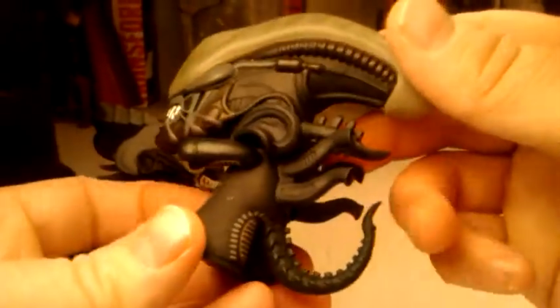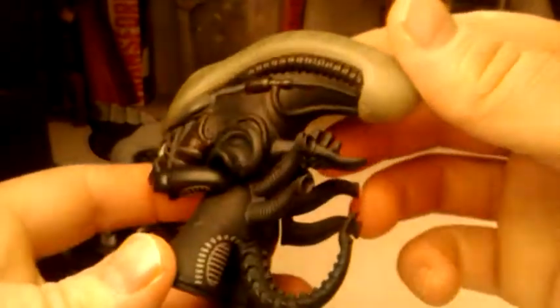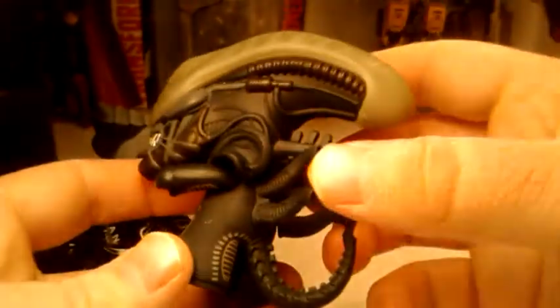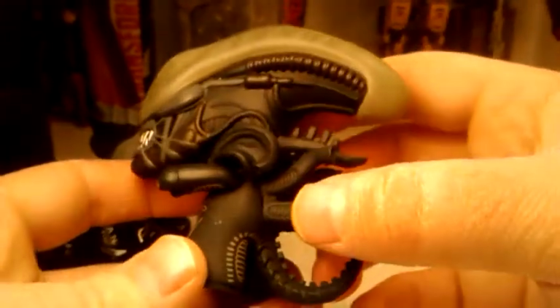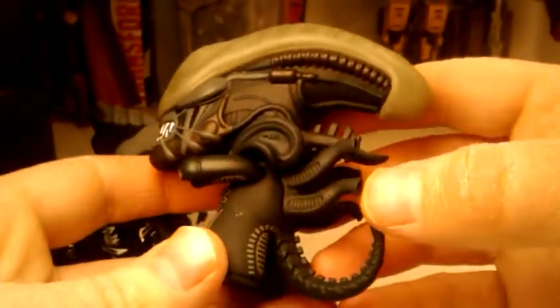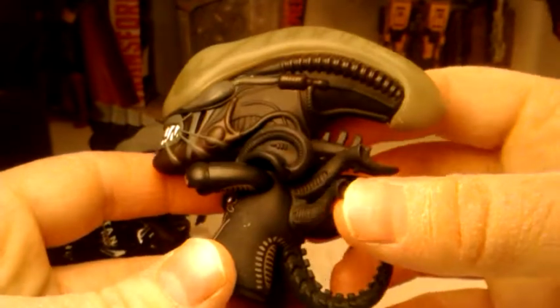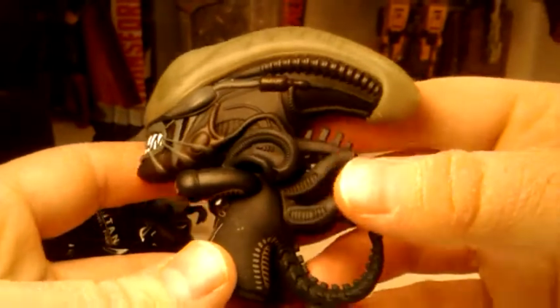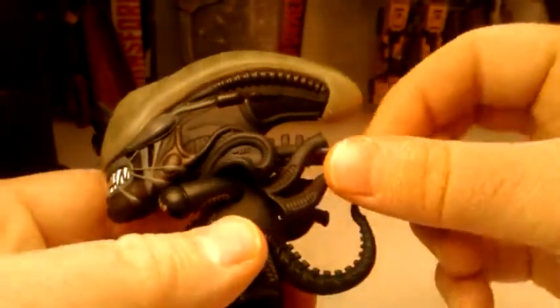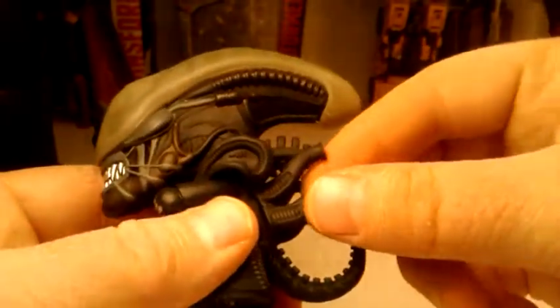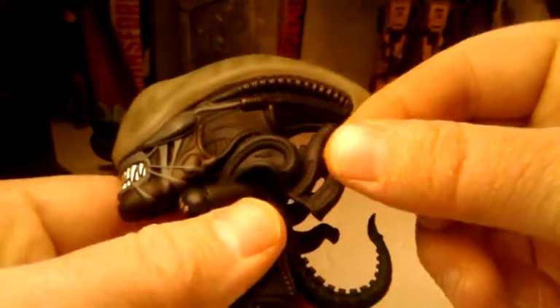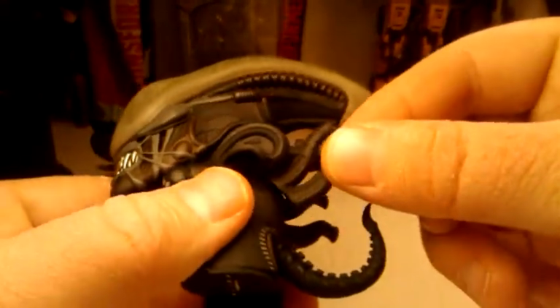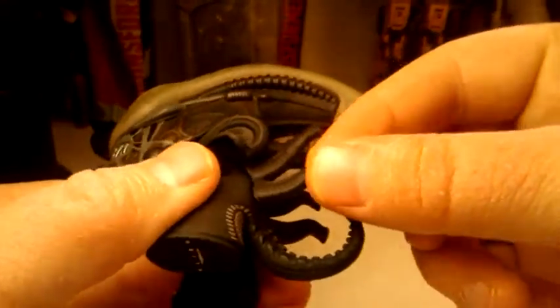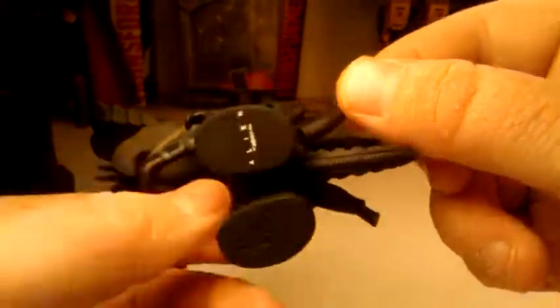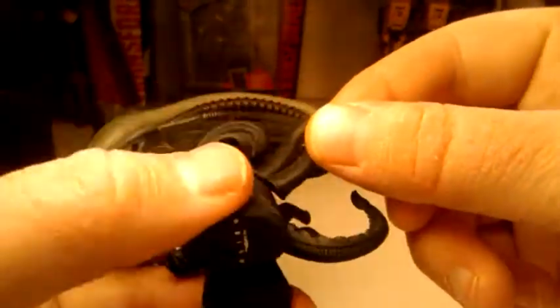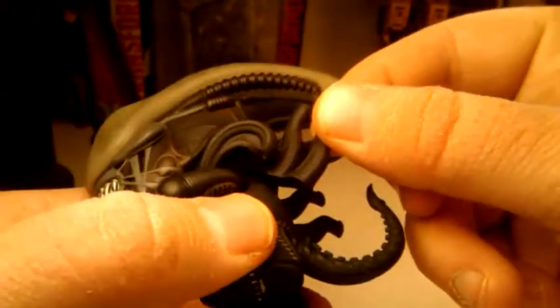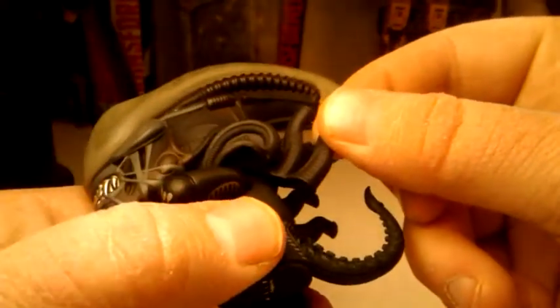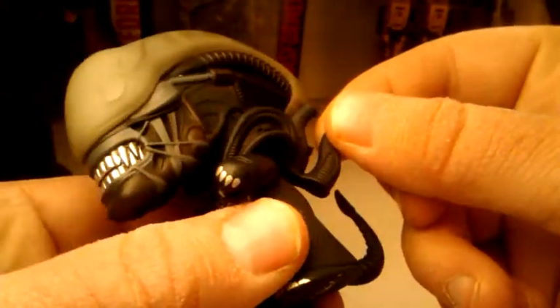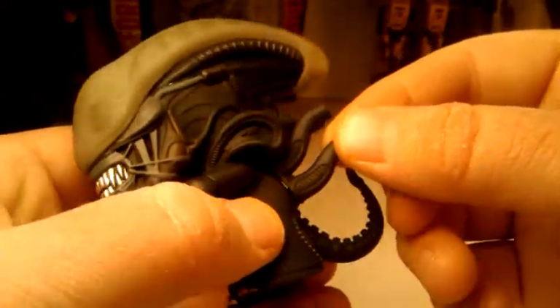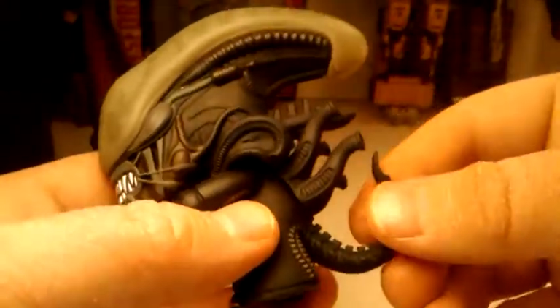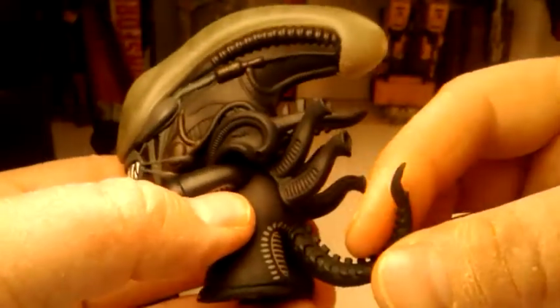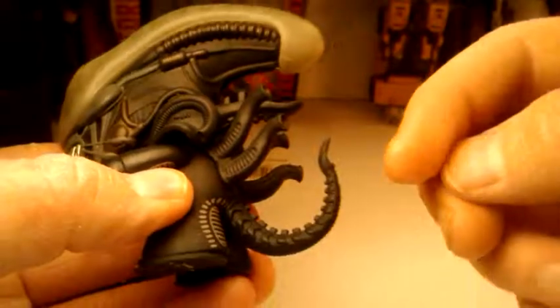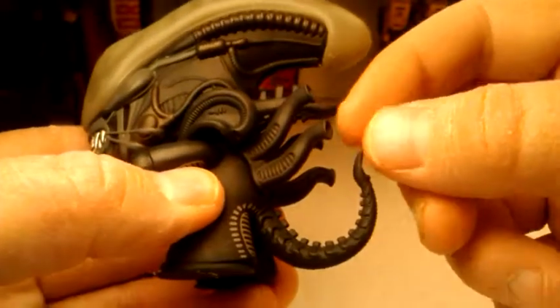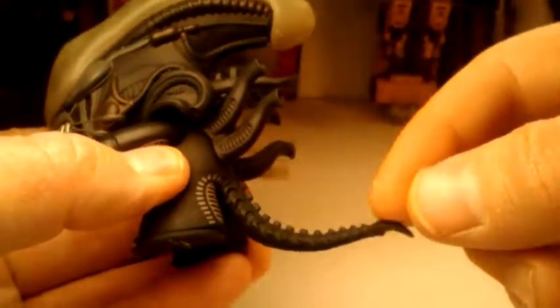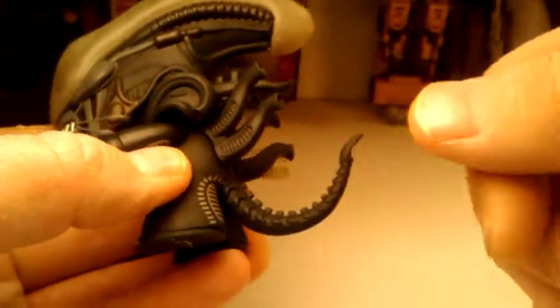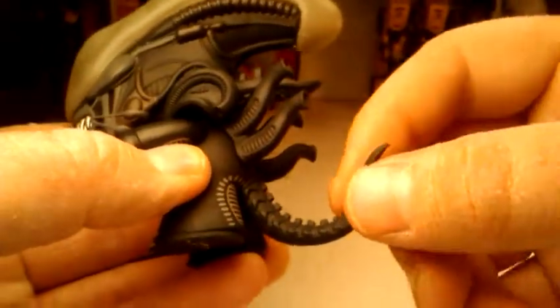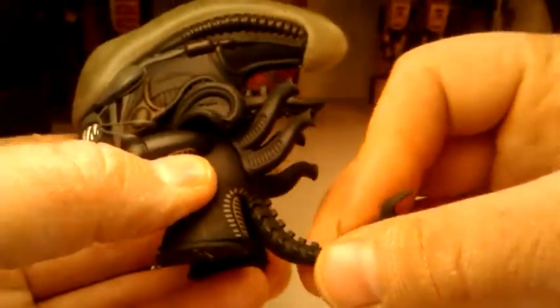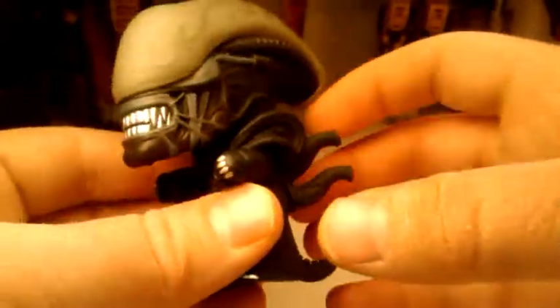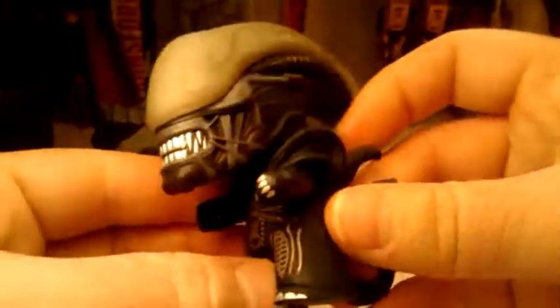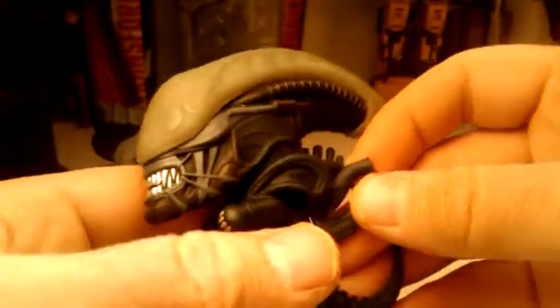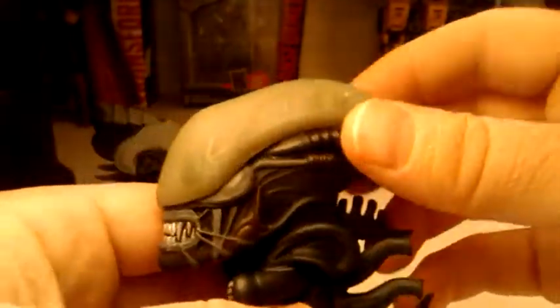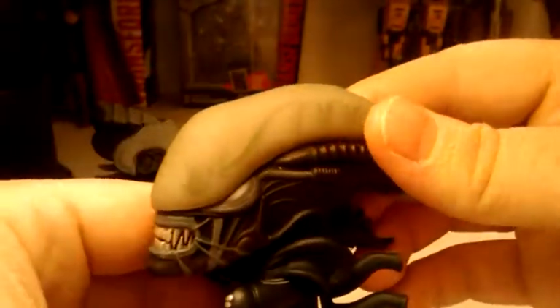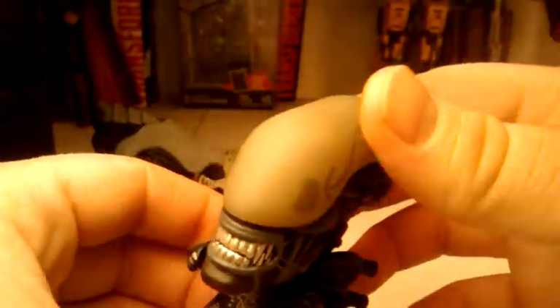Not bad. We have some of the tubes and stuff. This is a secondary piece, as you can see — it lifts off. We have a PVC tail; it's made of vinyl.